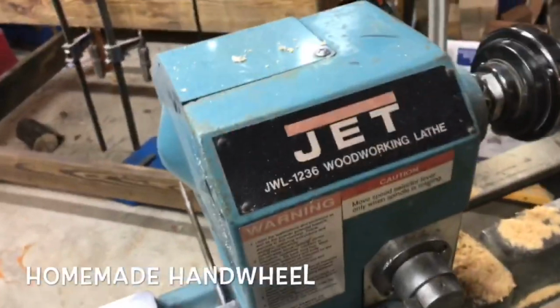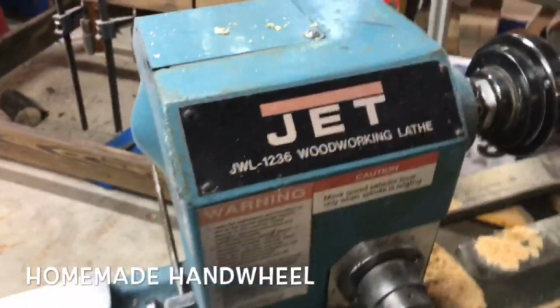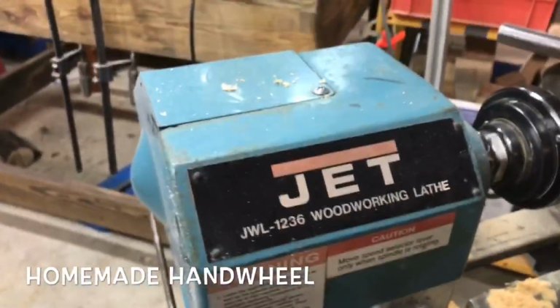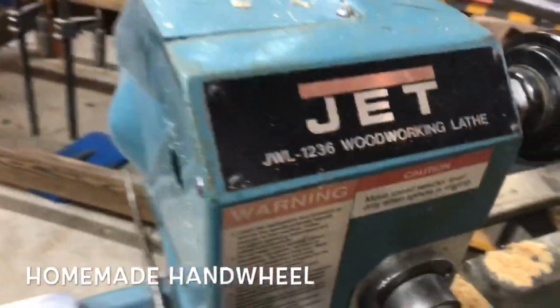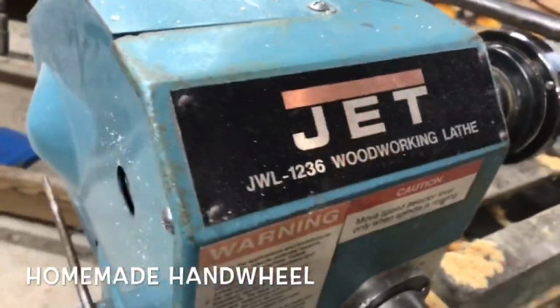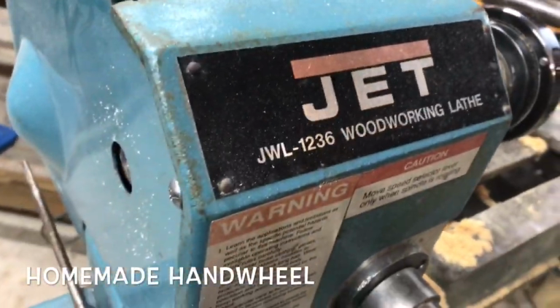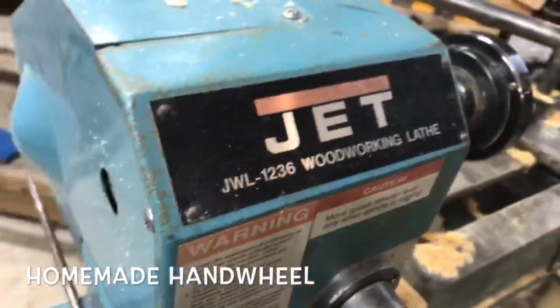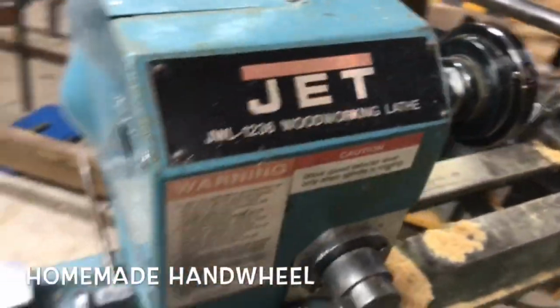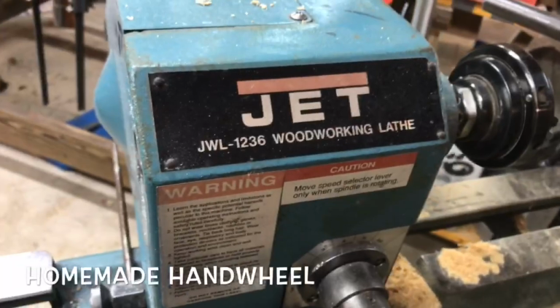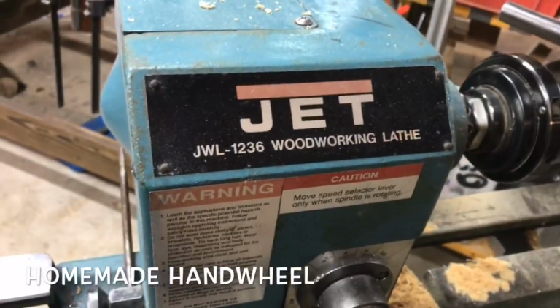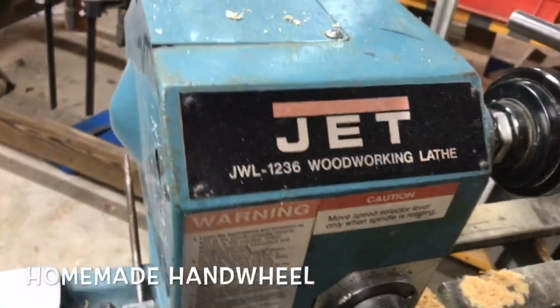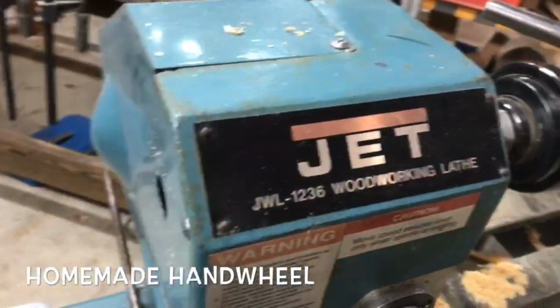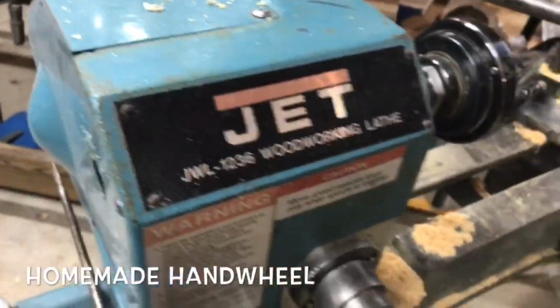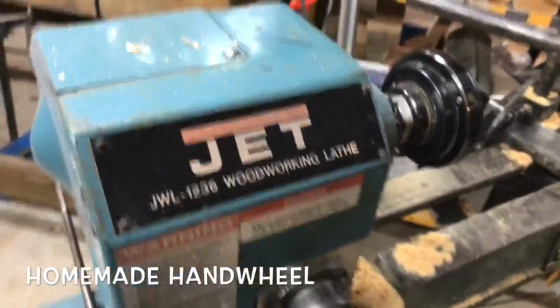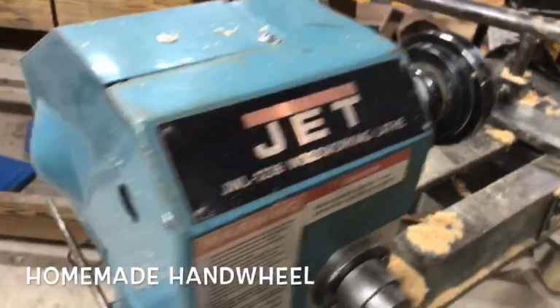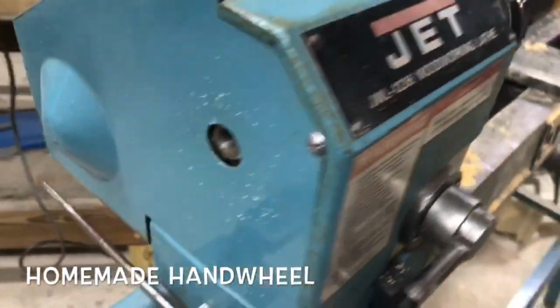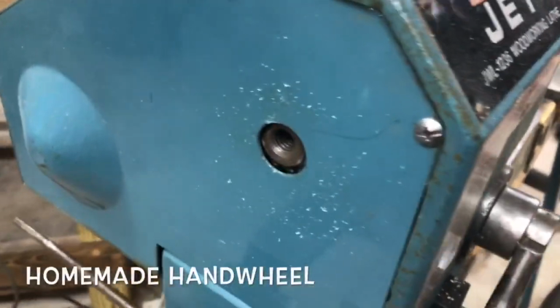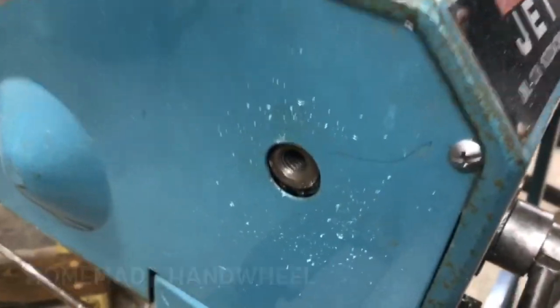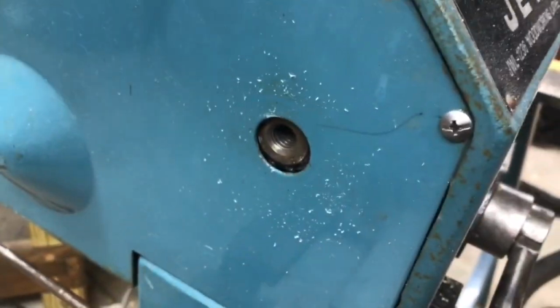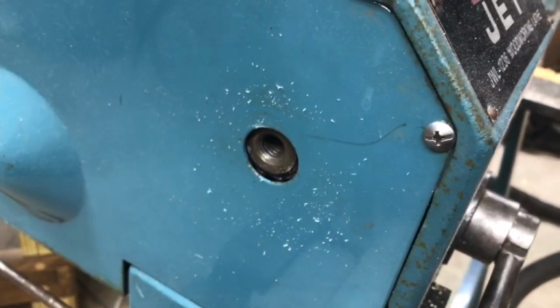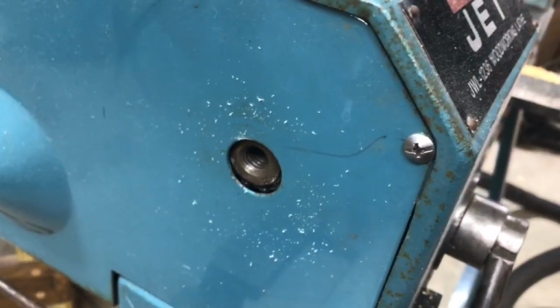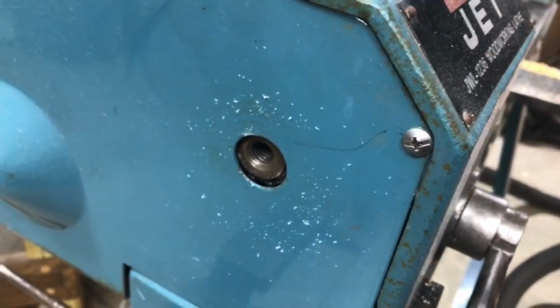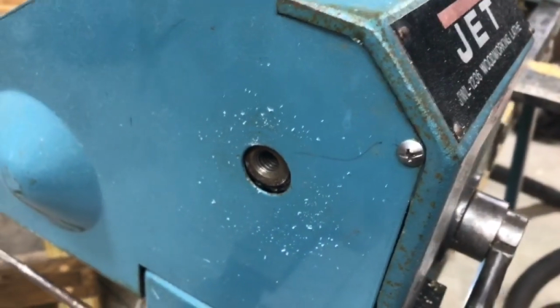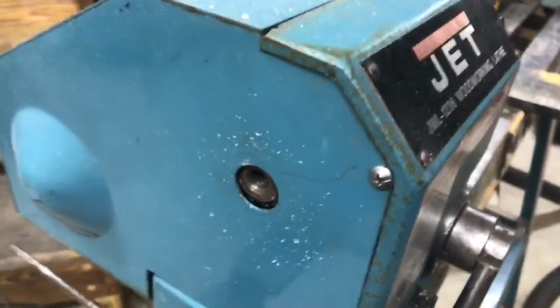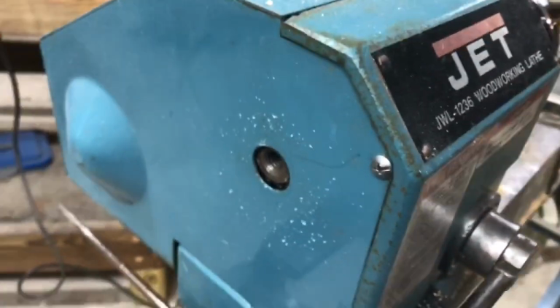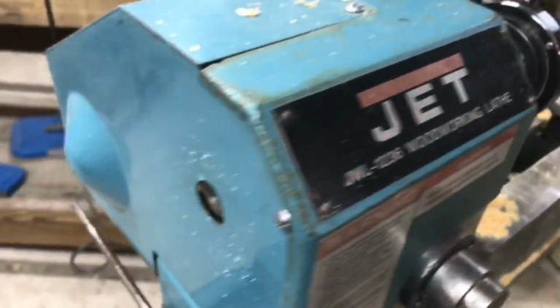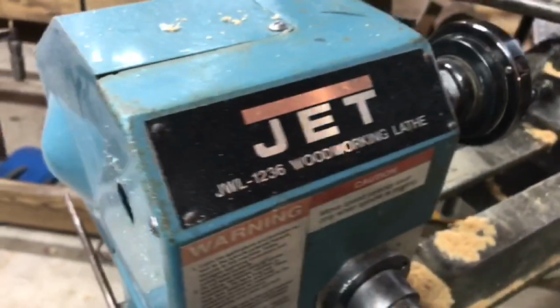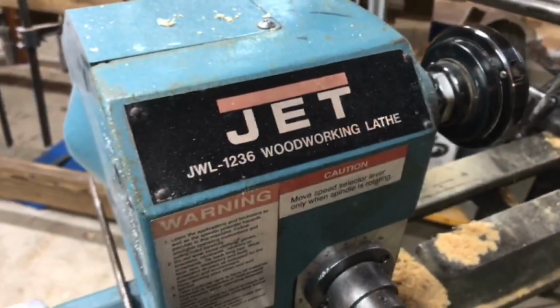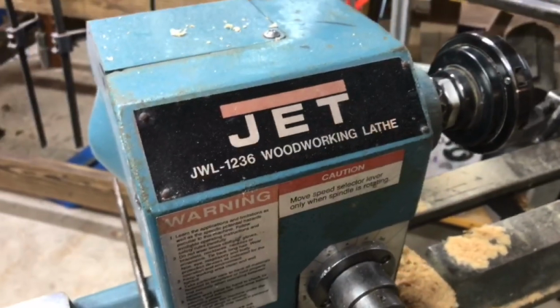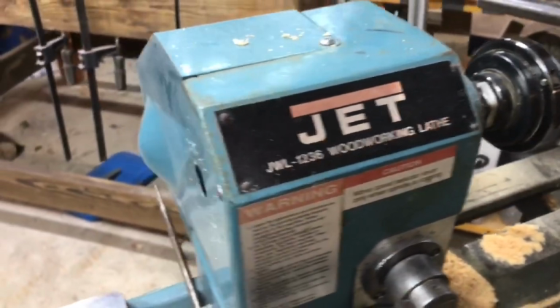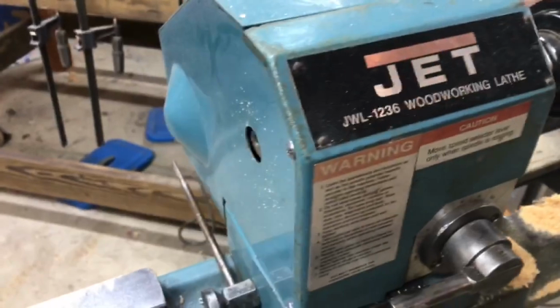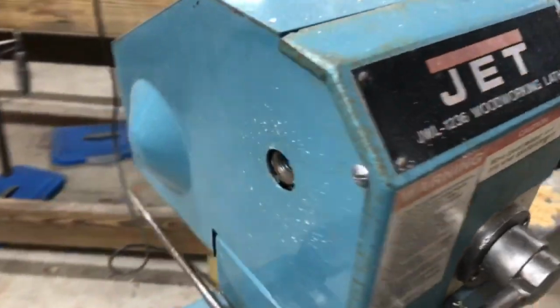Okay, short little video. This is my jet lathe, and I've always been going crazy looking for the hand wheel that goes on the other side here. I obsess about trivial things like this.